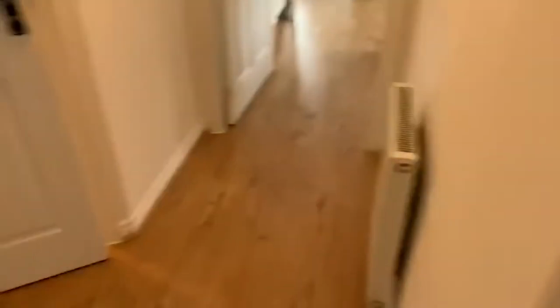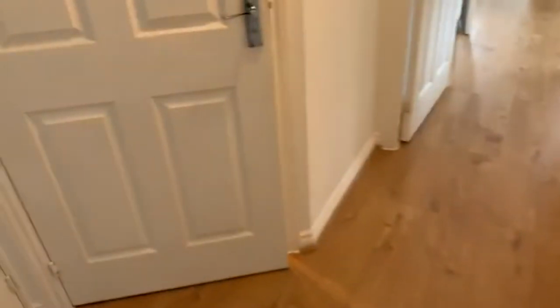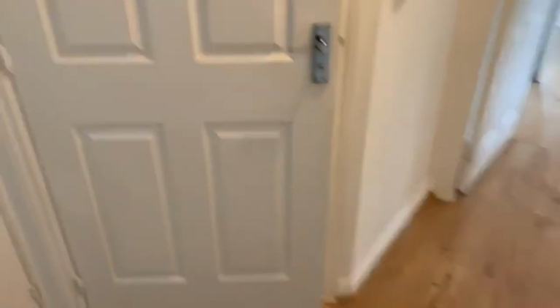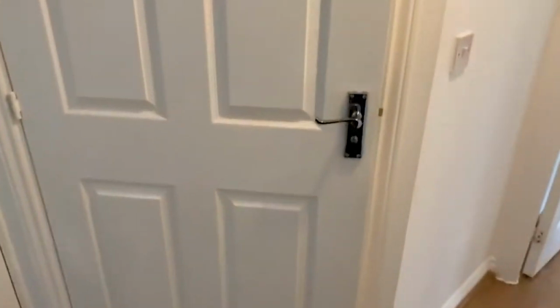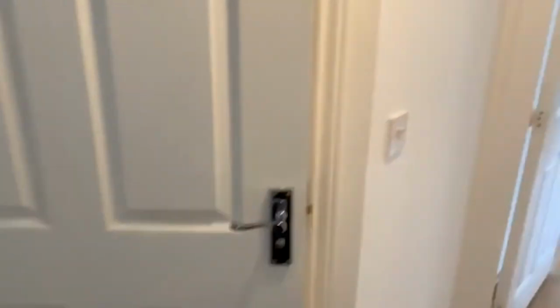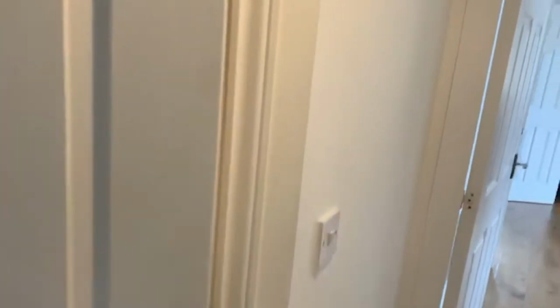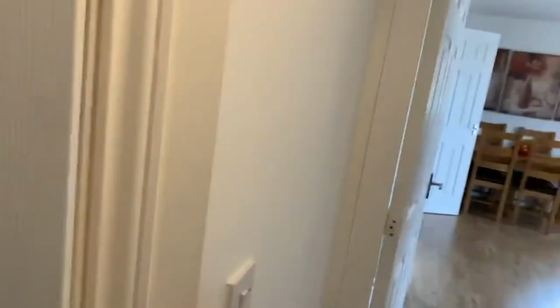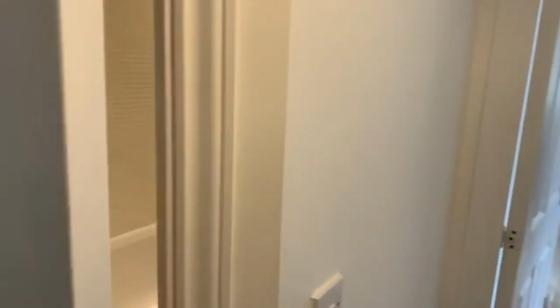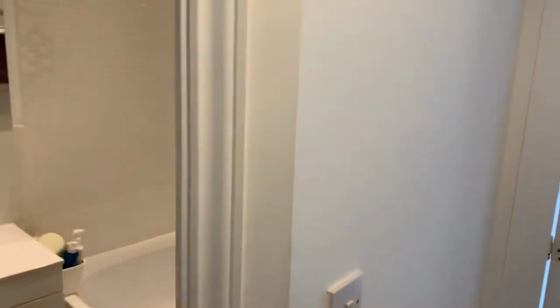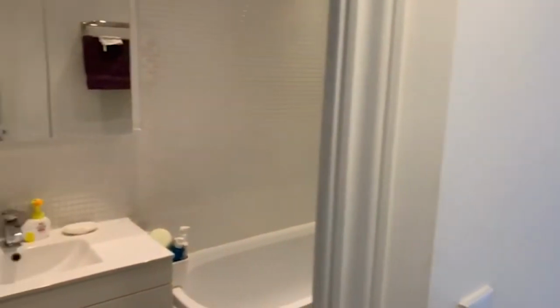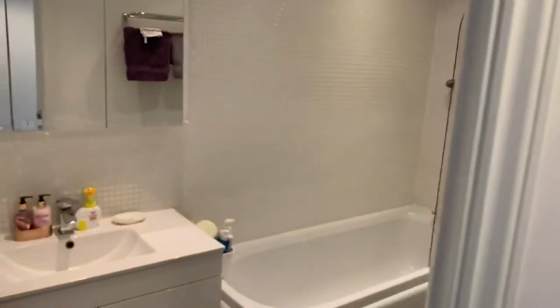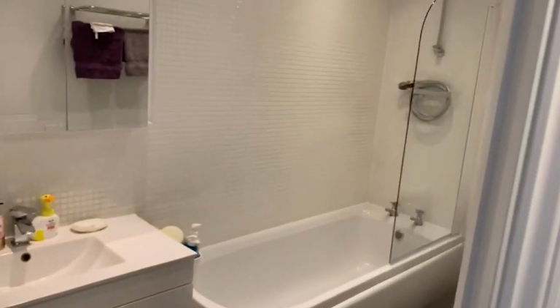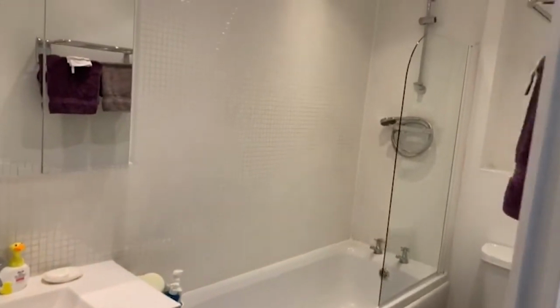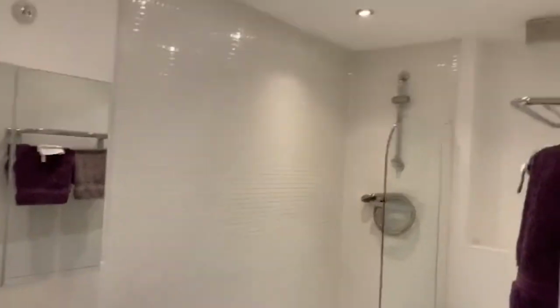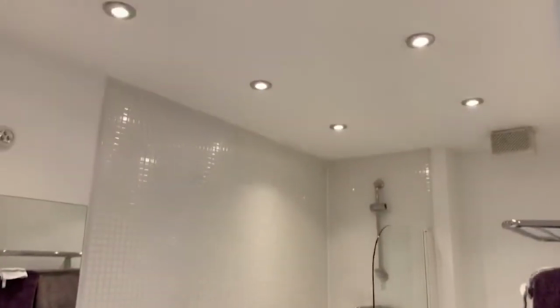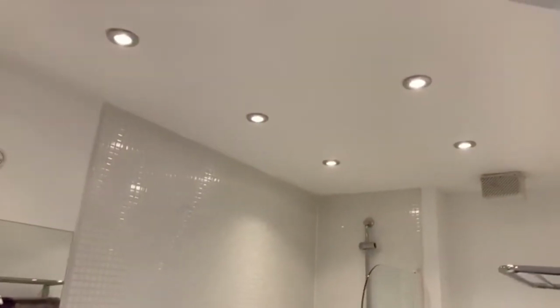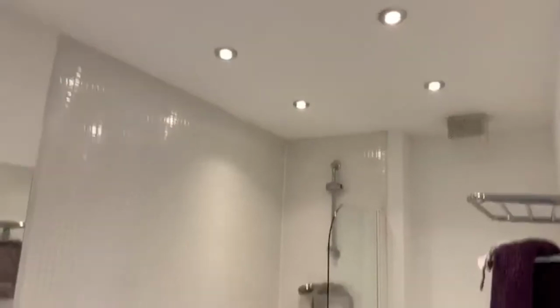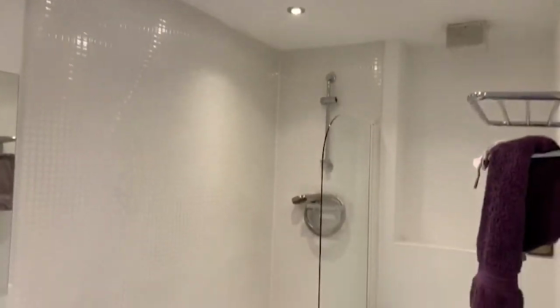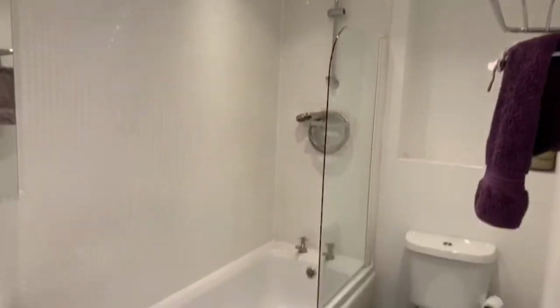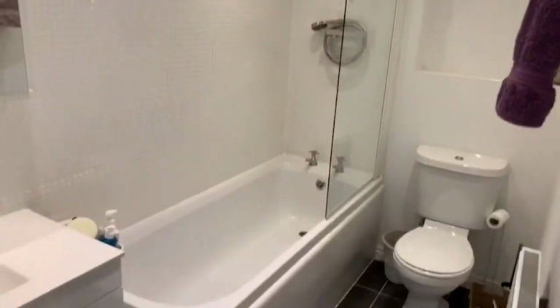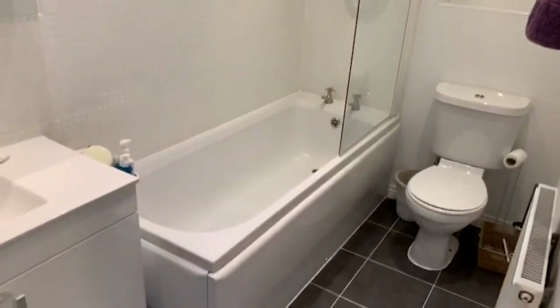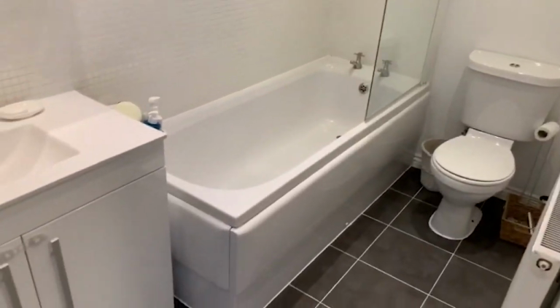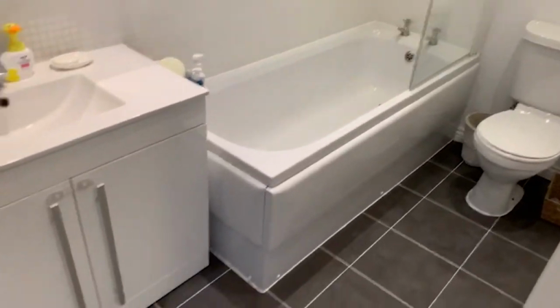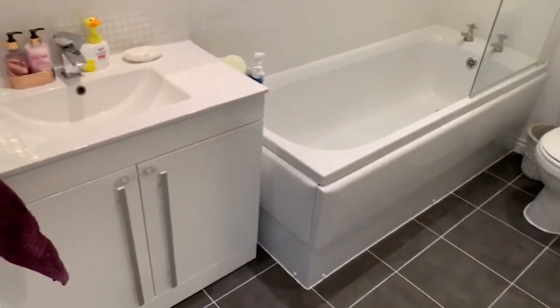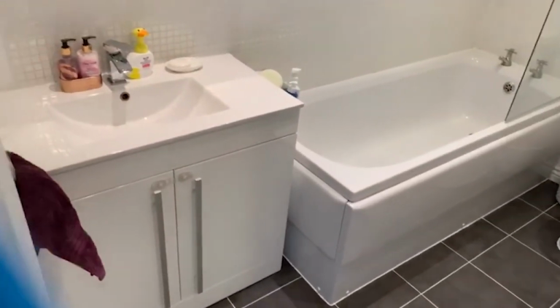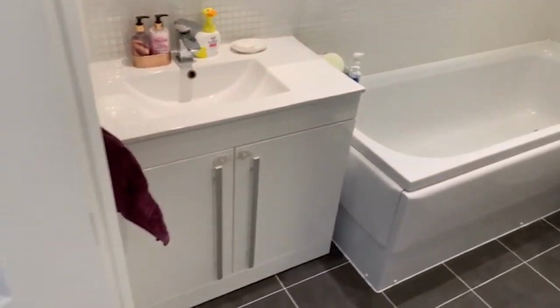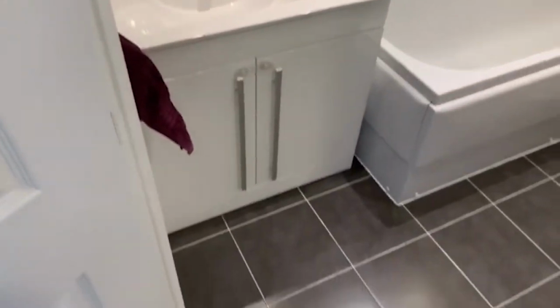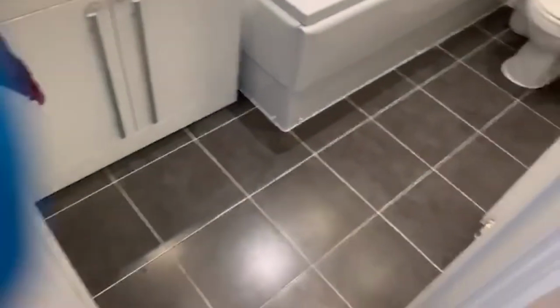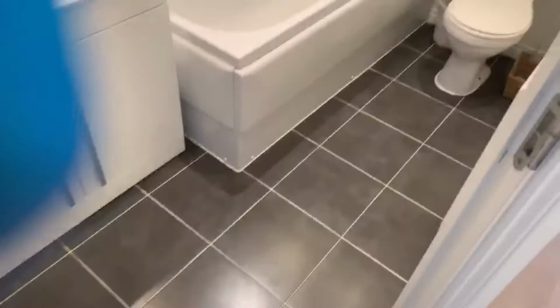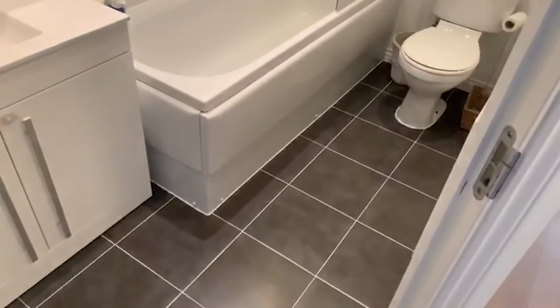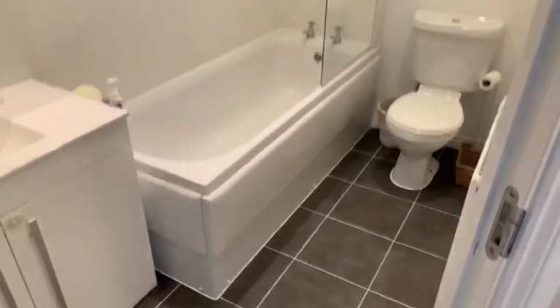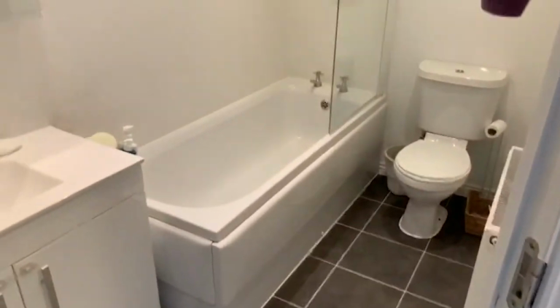Just onto your bathroom — got spotlights, well-kept units, very good condition.